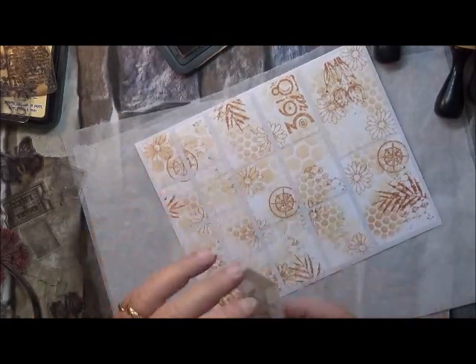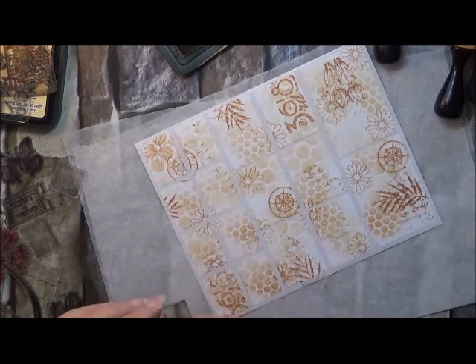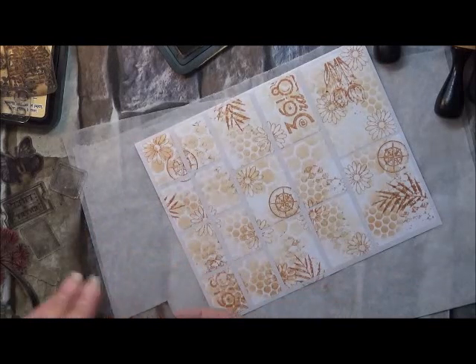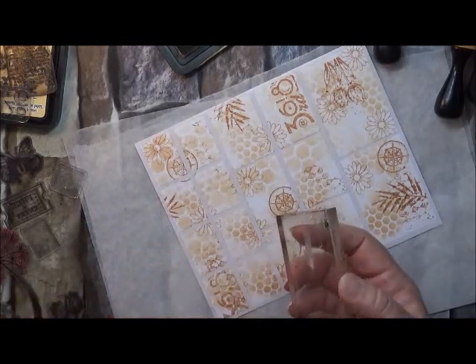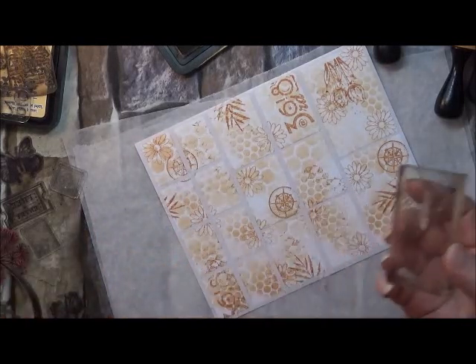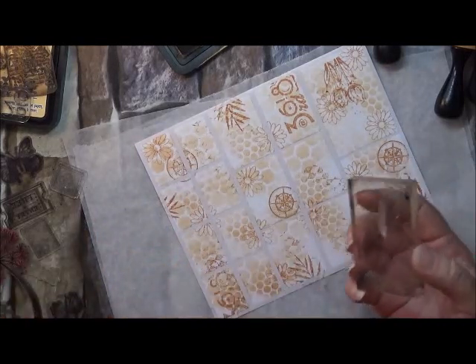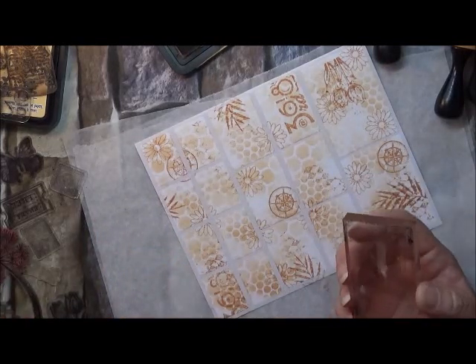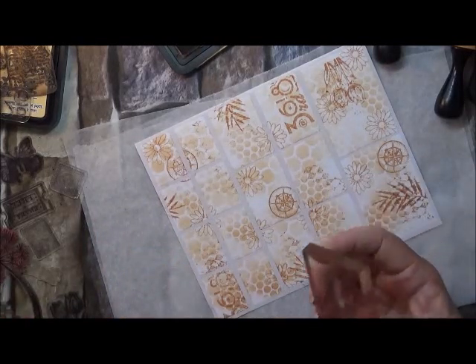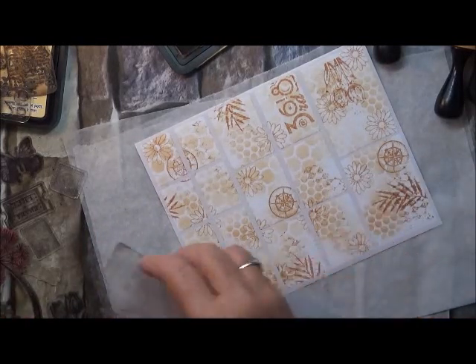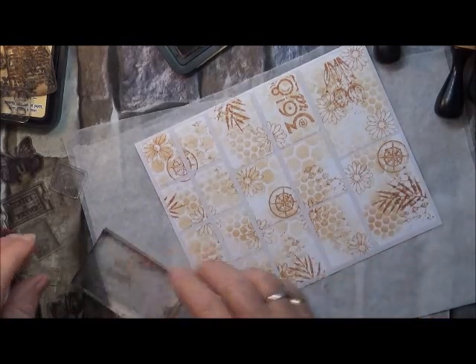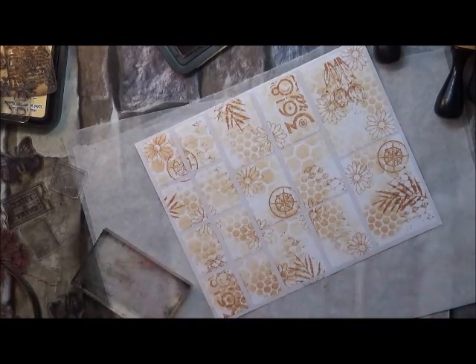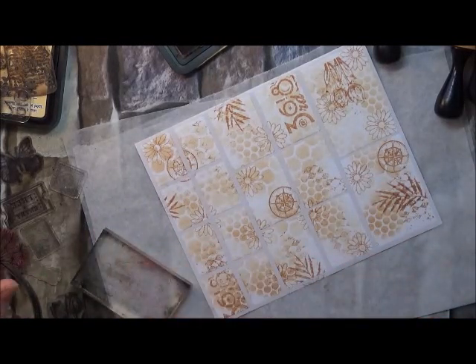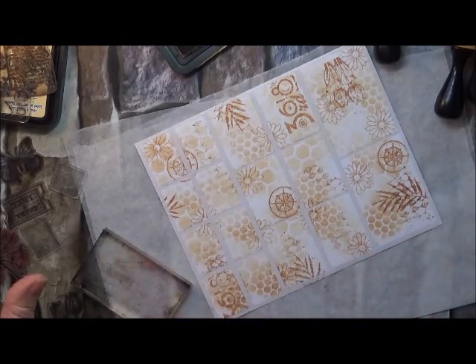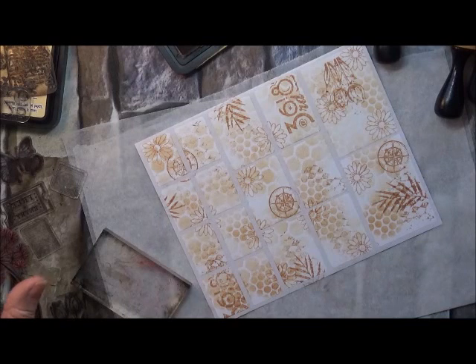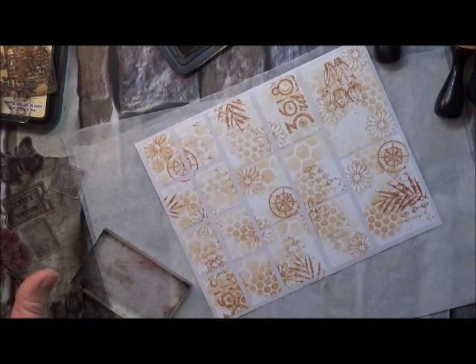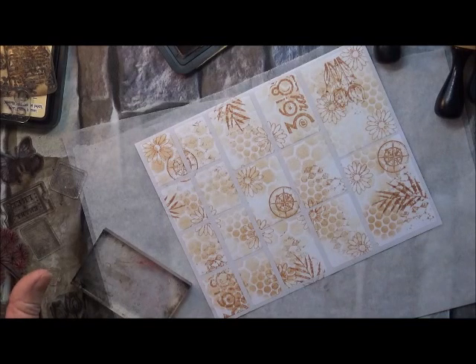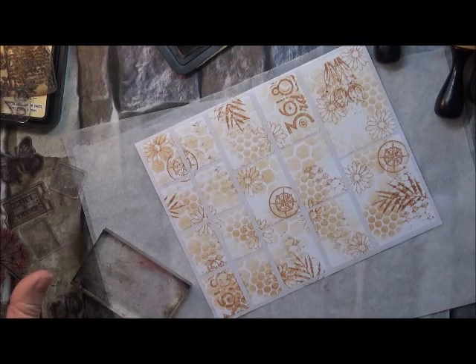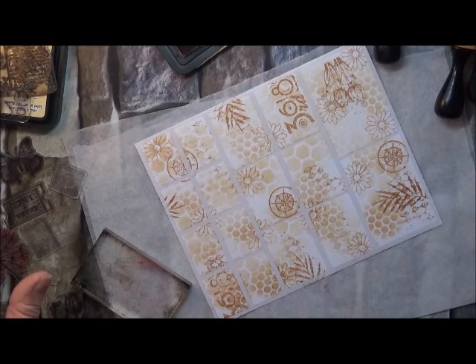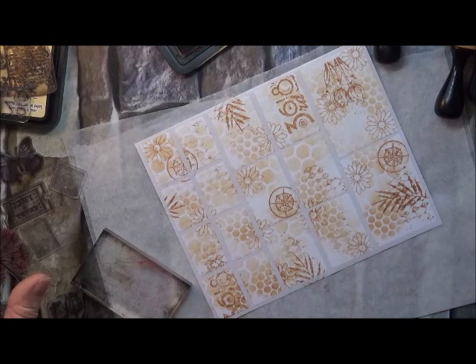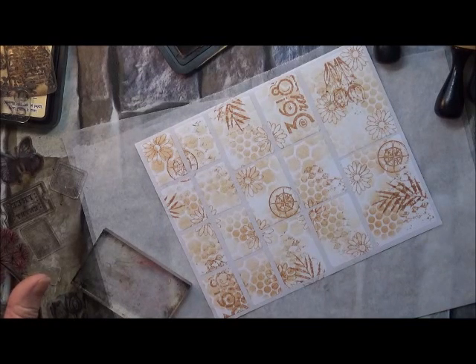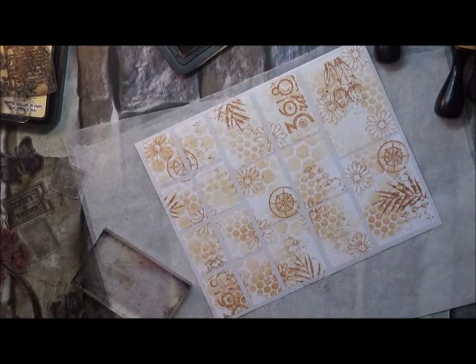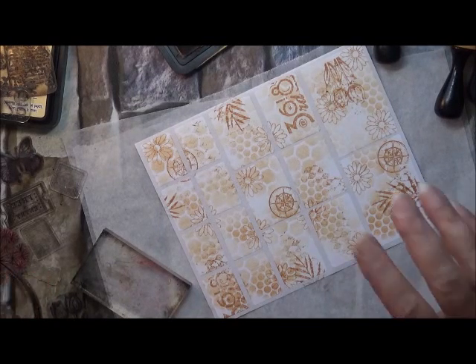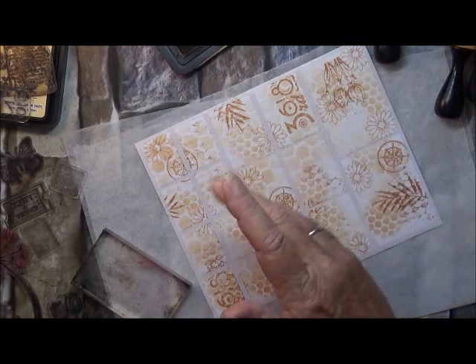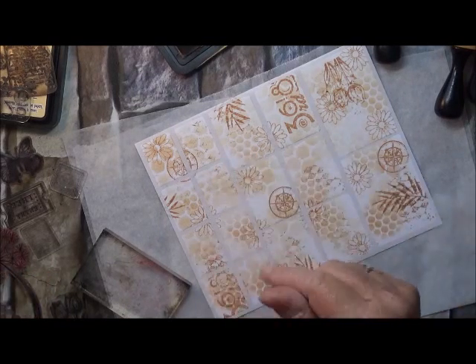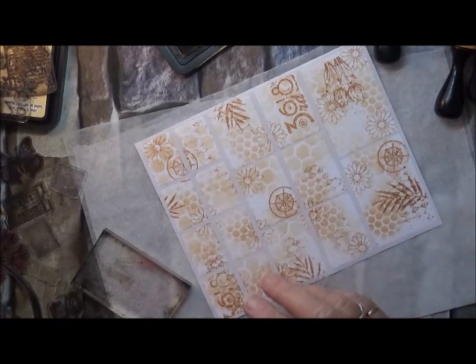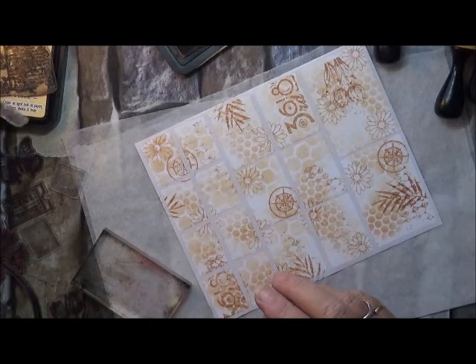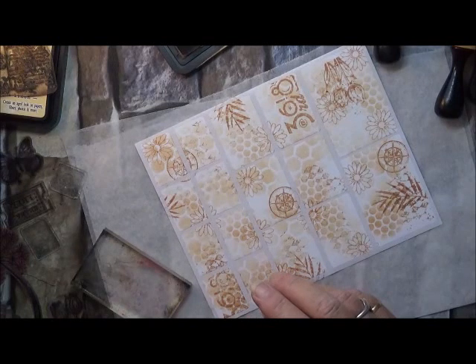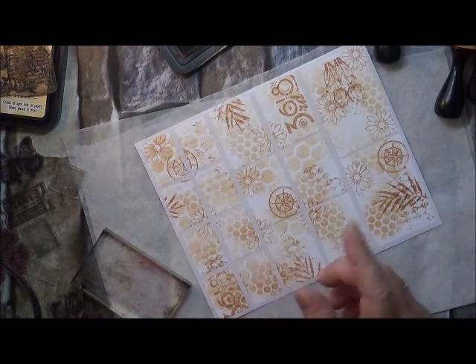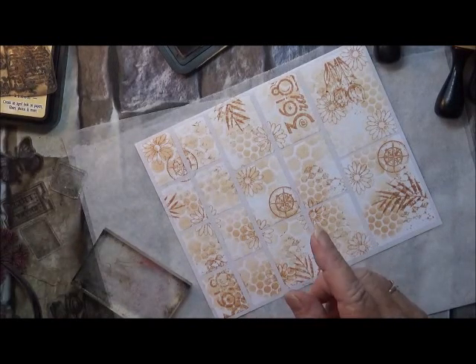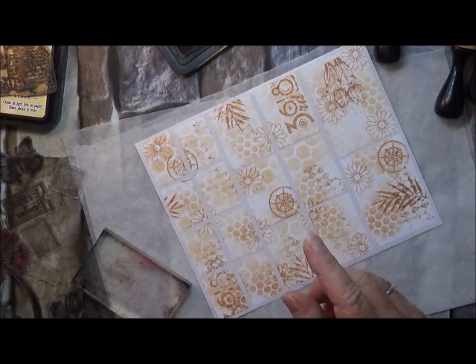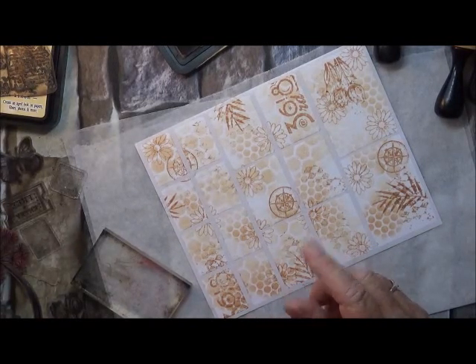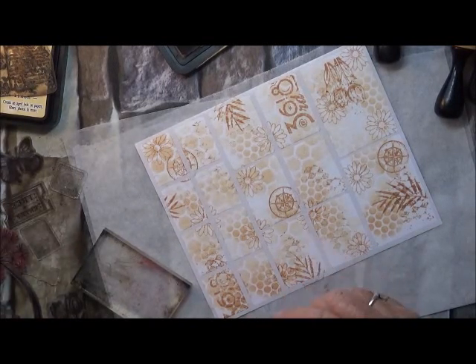Oh, there's my timer — it scared me! Okay, I'll turn that off. I still wanted to do just a little bit more stamping, so I am going to just finish this off a little bit.